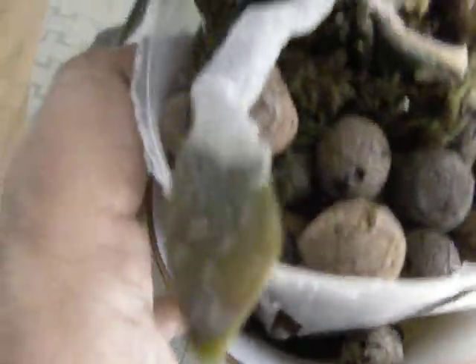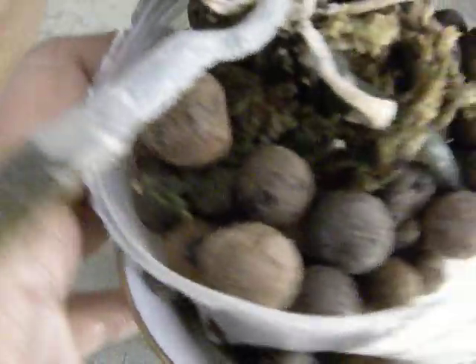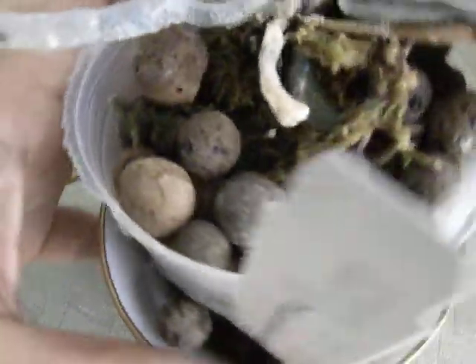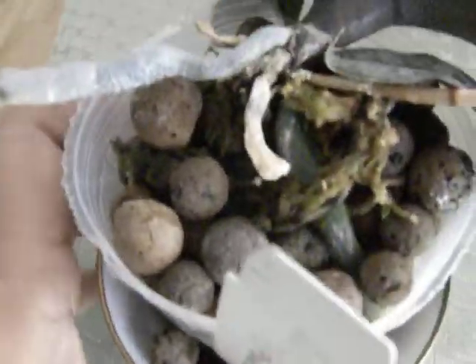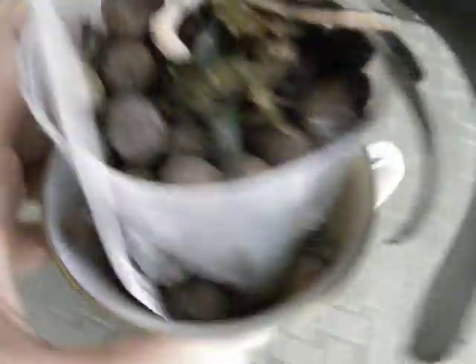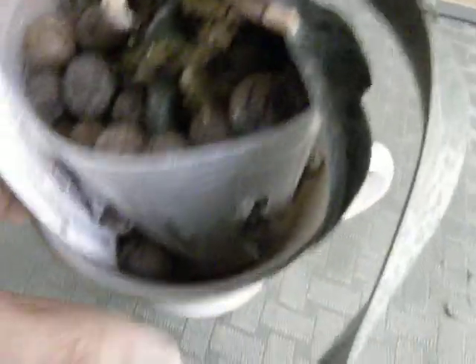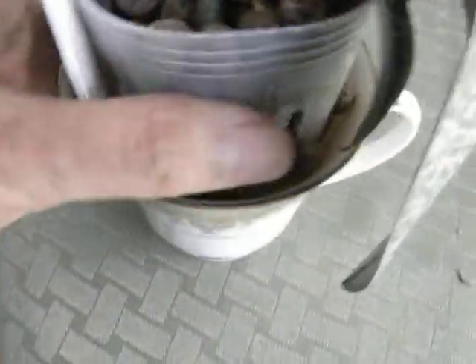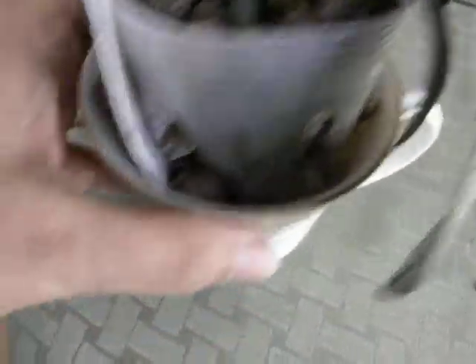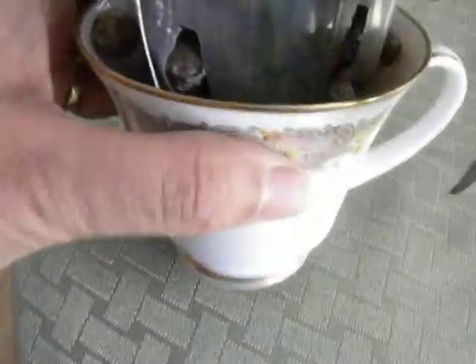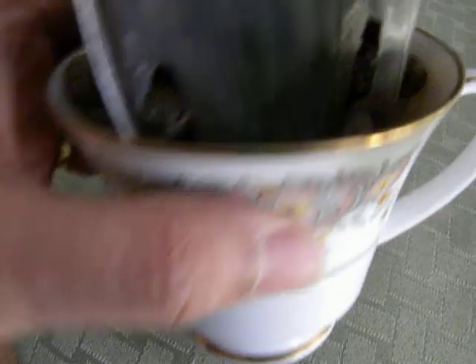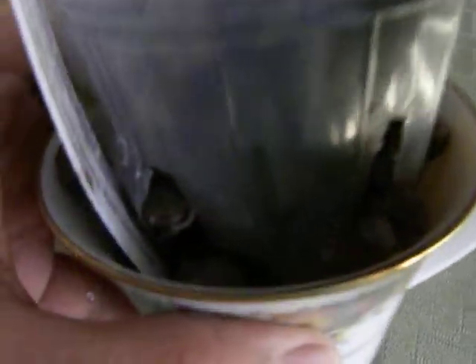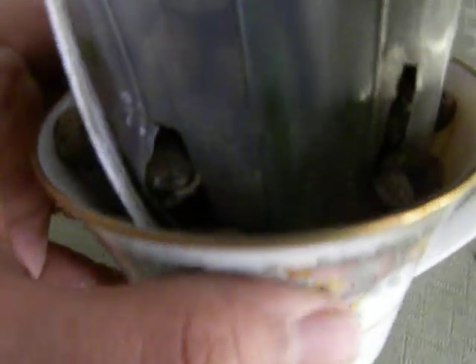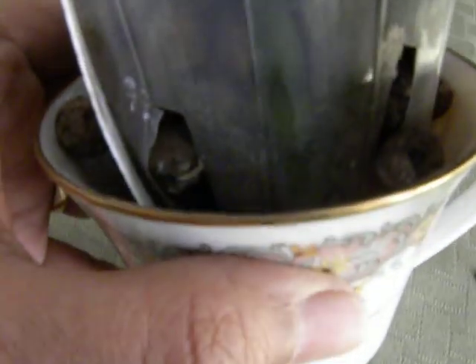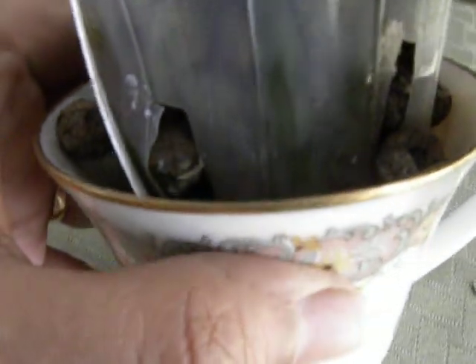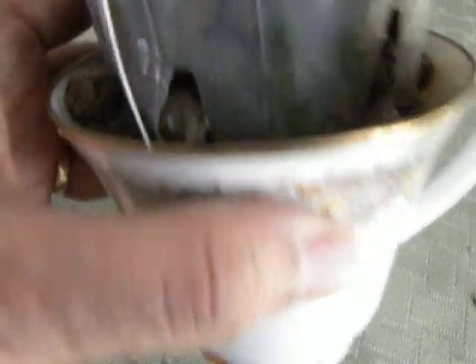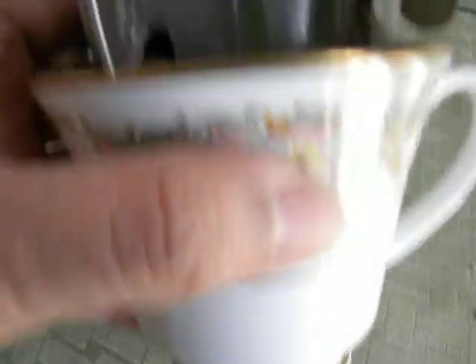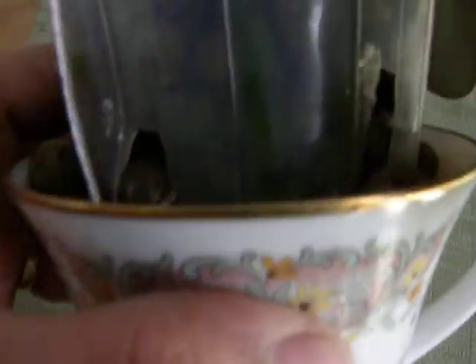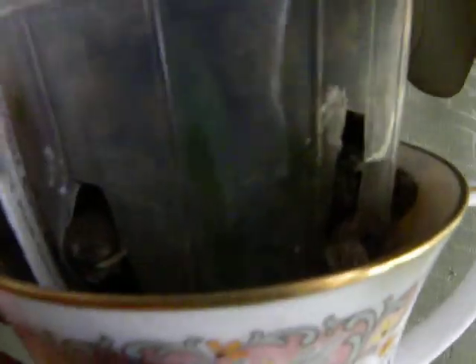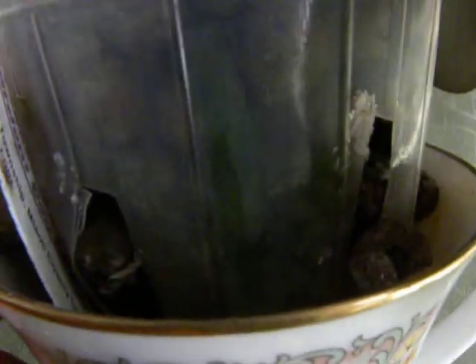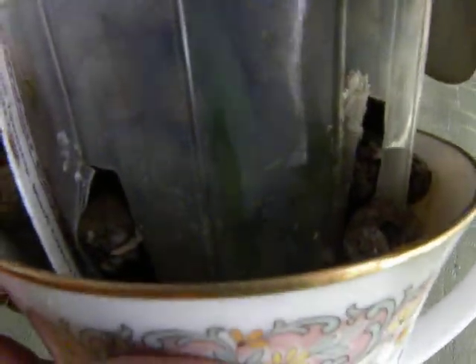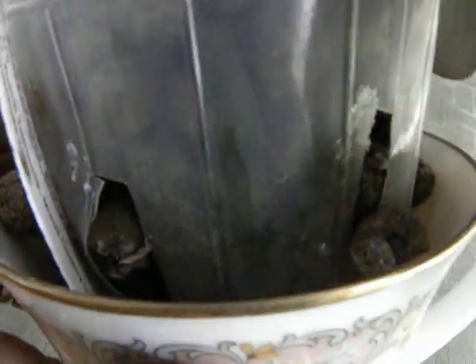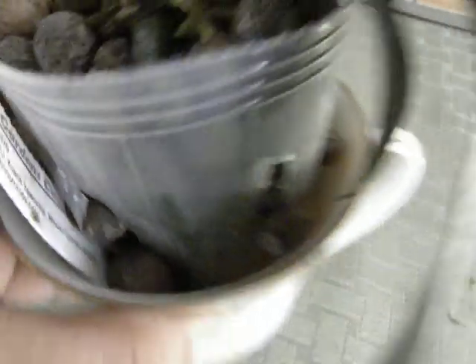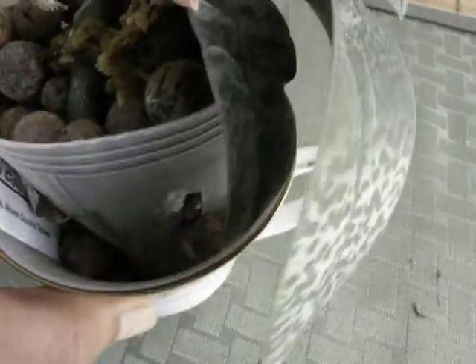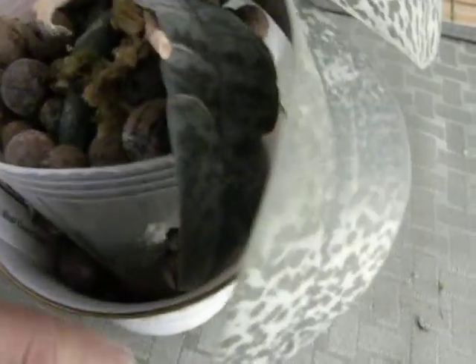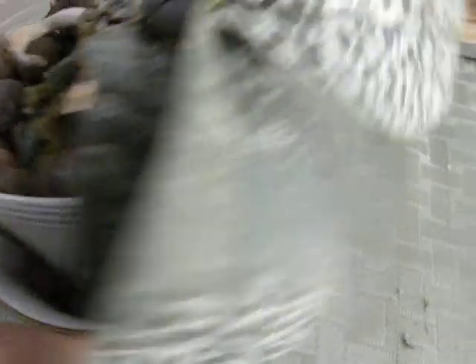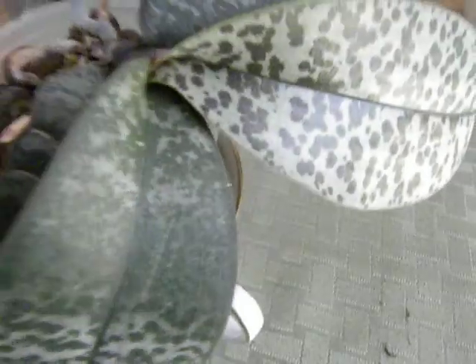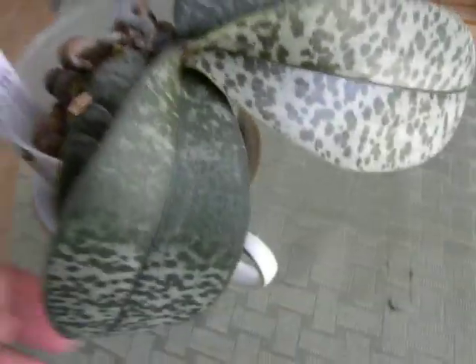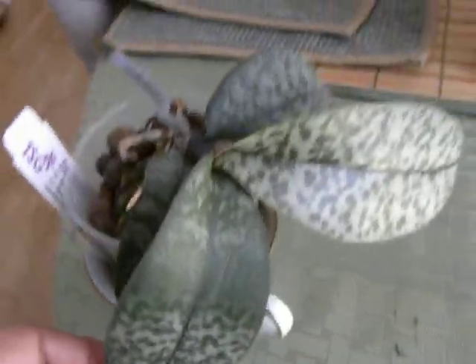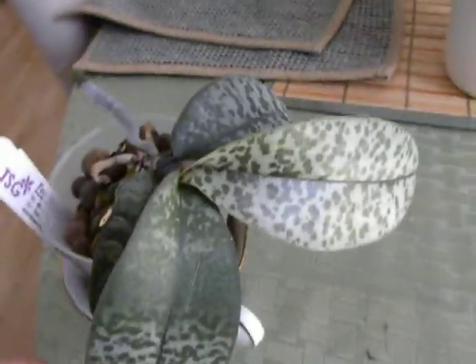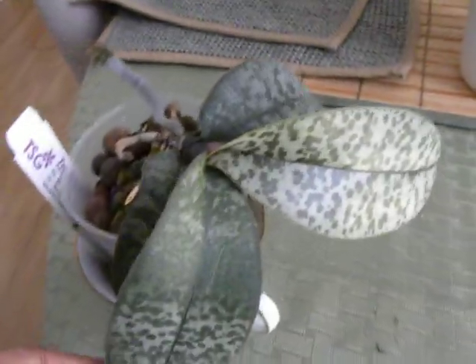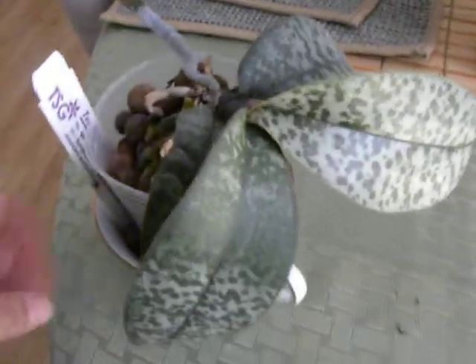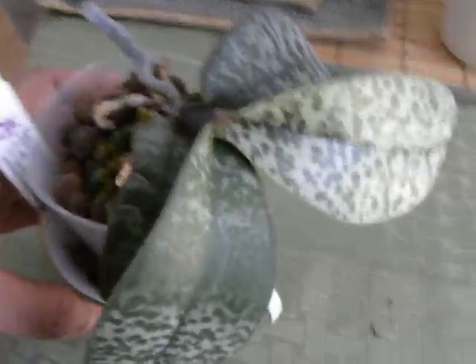So here it is also in leka medium, semi-hydroponic. I tried to keep some water at the bottom. Roots are doing really well, so the plant overall is doing really well.